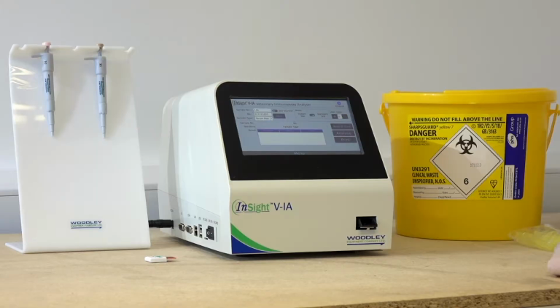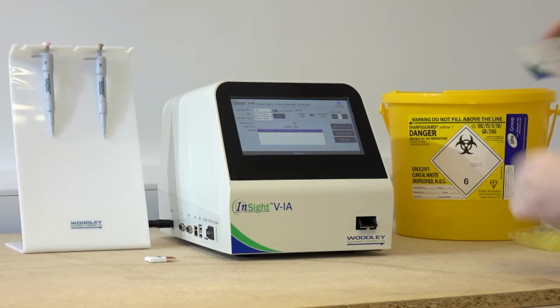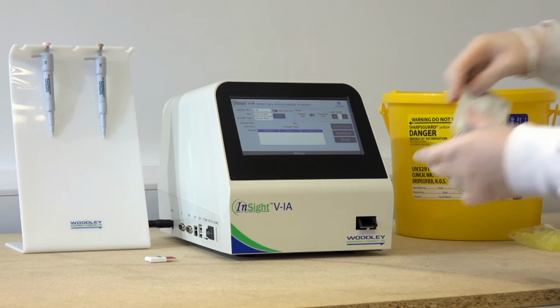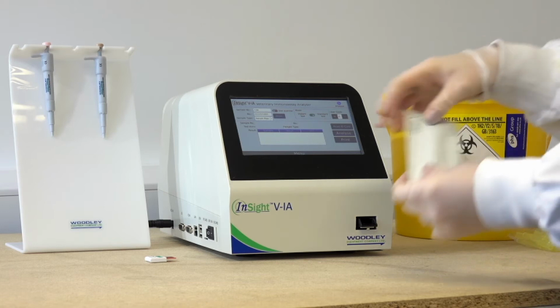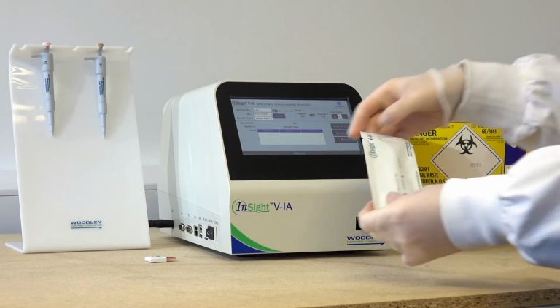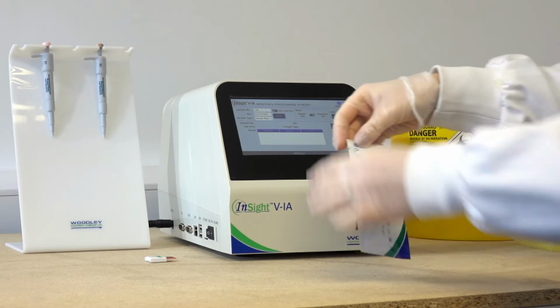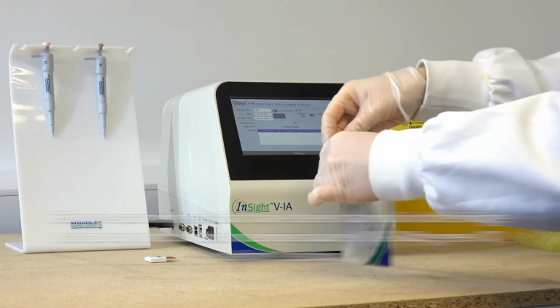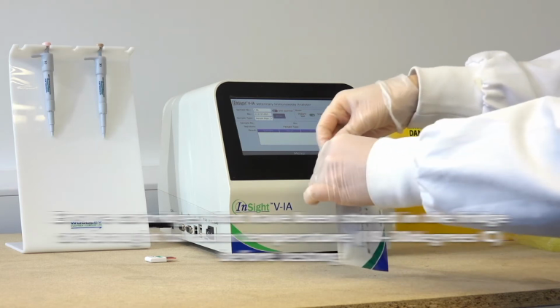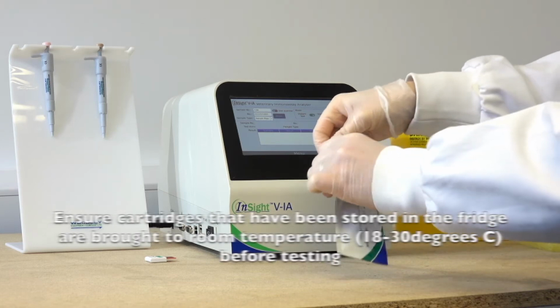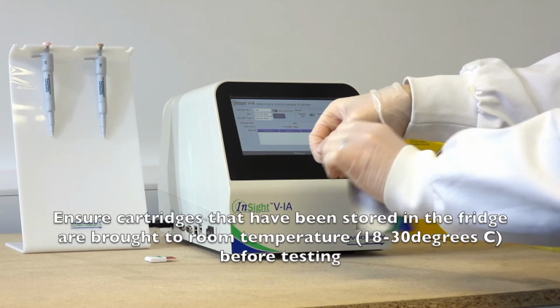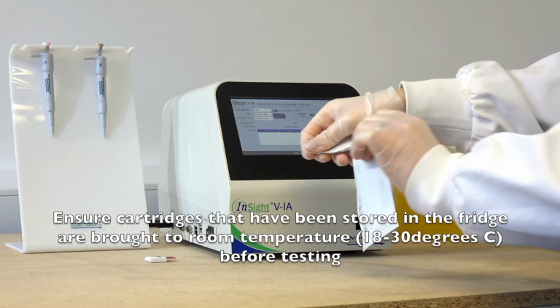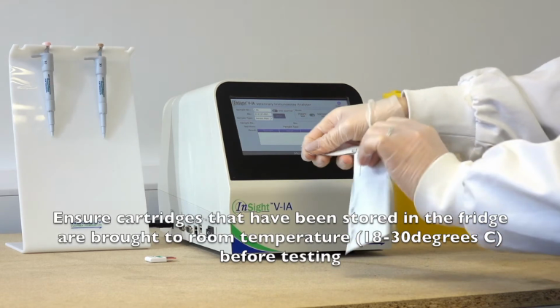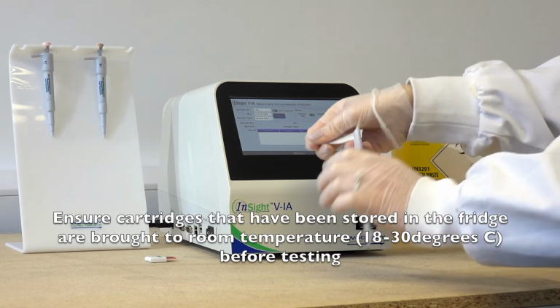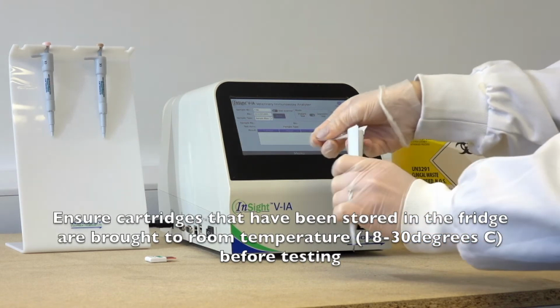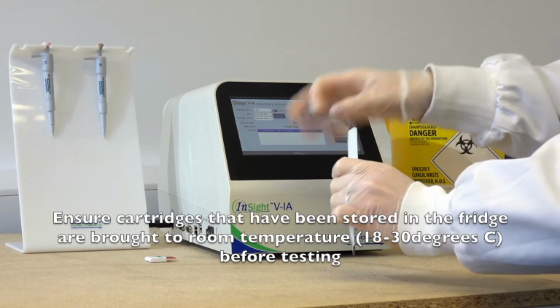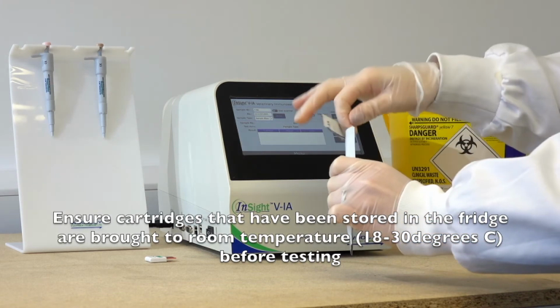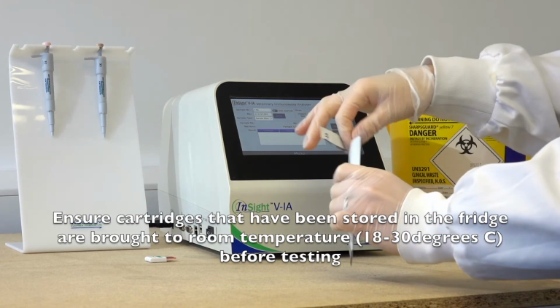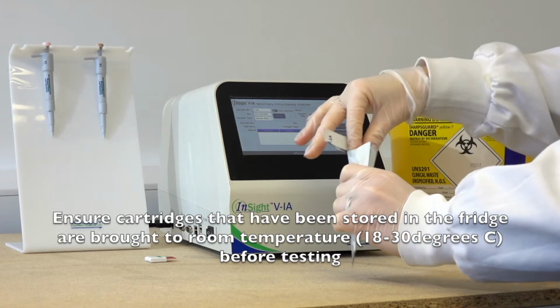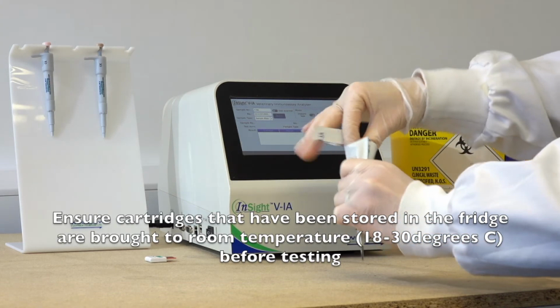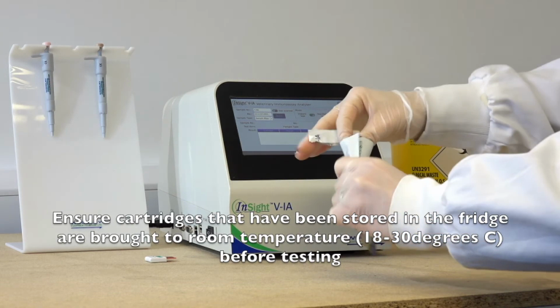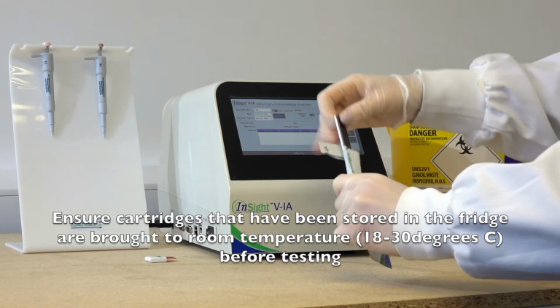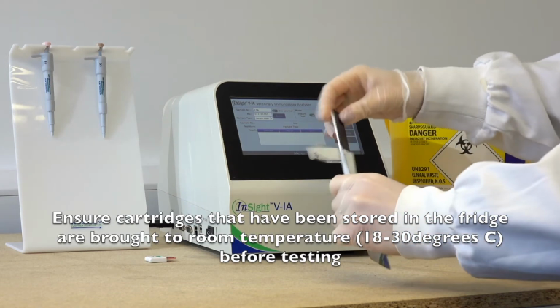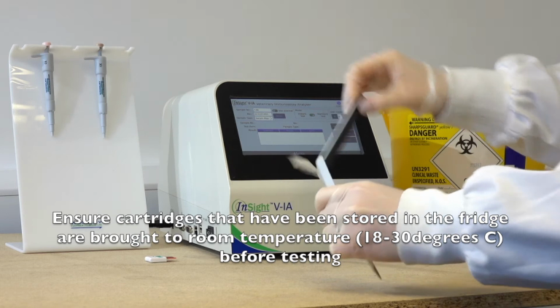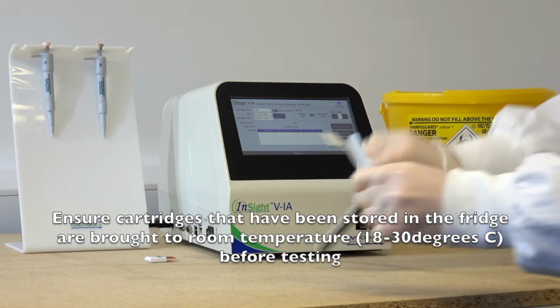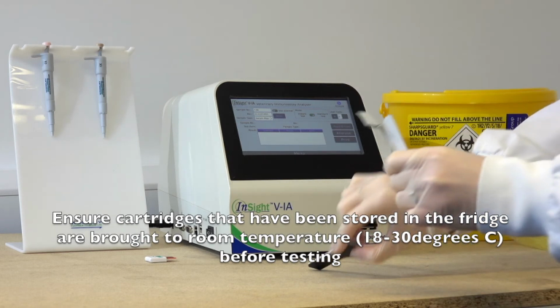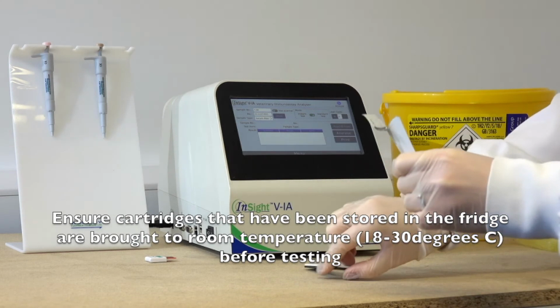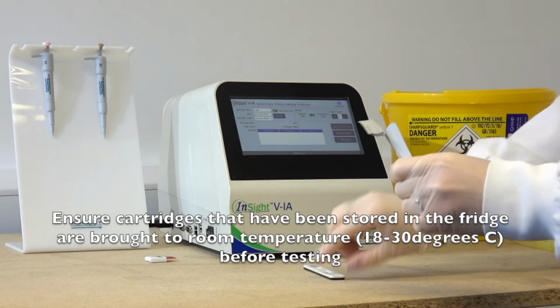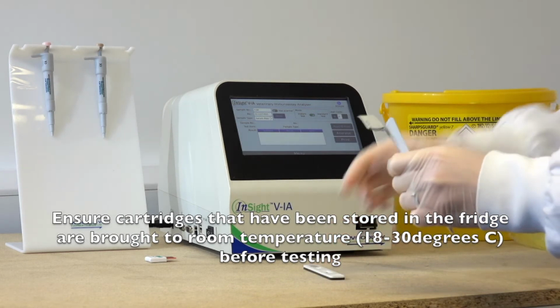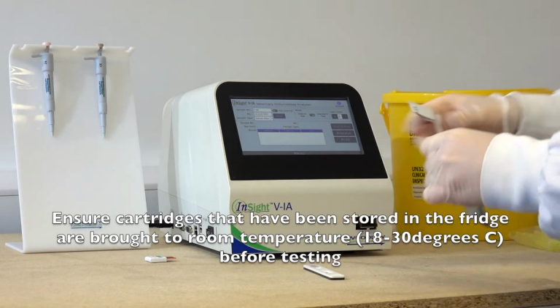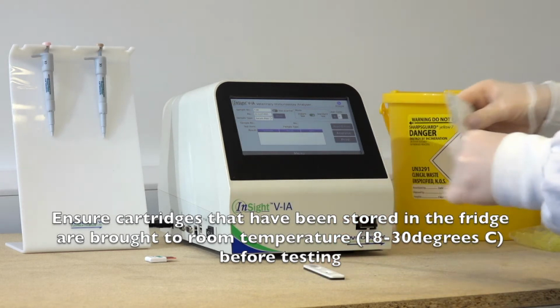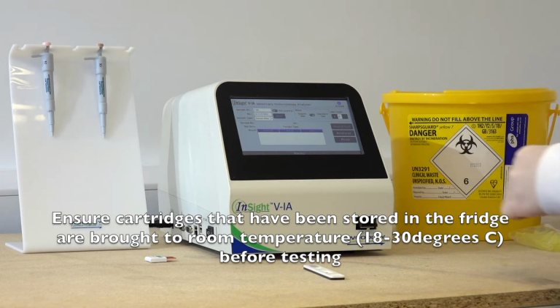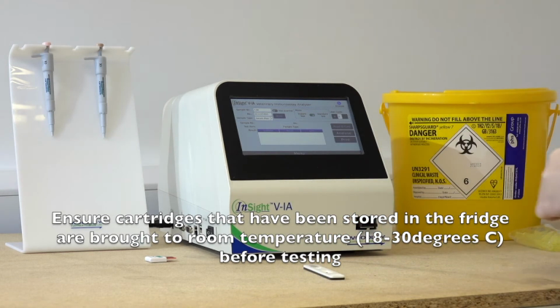Carefully open the foil pack and place the test cartridge on a level surface. Check the quick user guide or kit insert for the correct volume of sample to use.